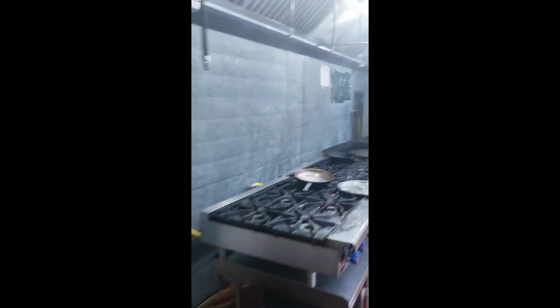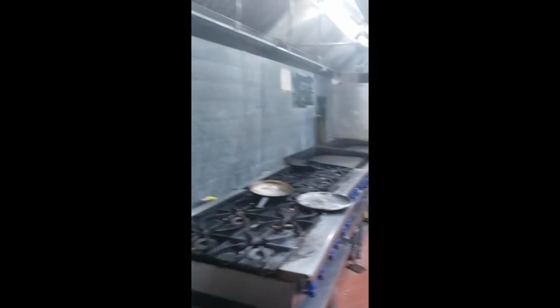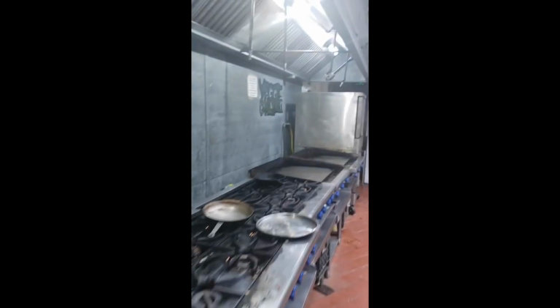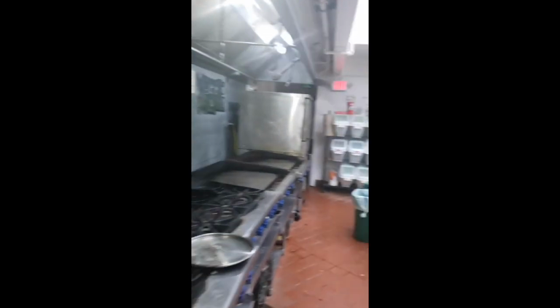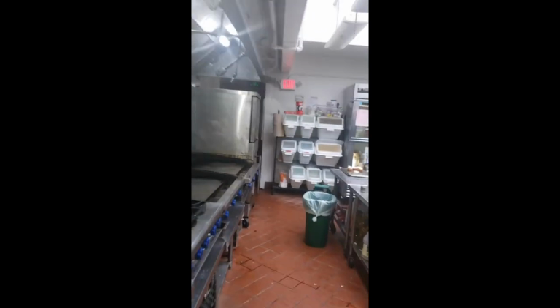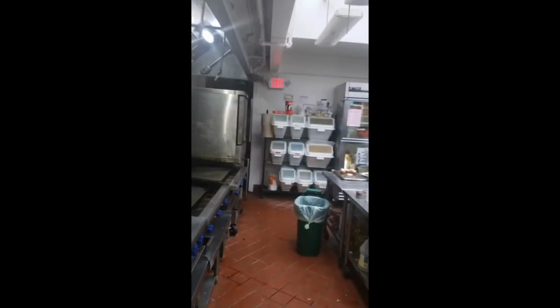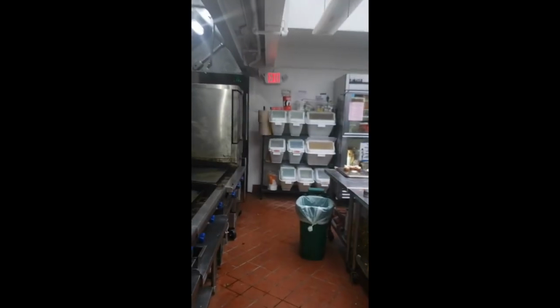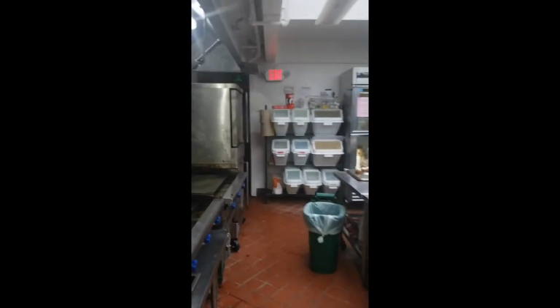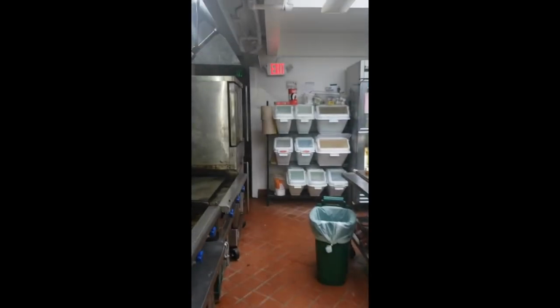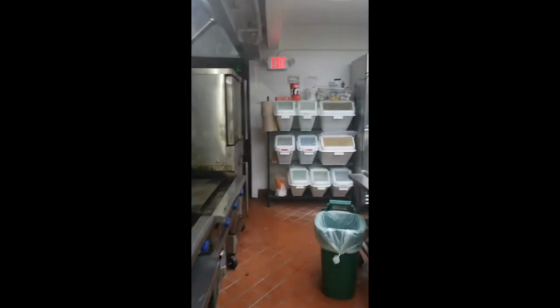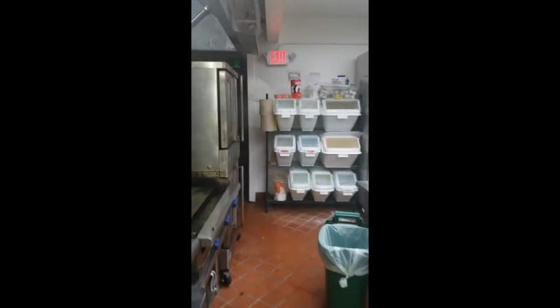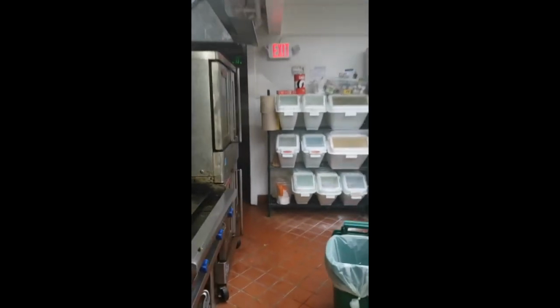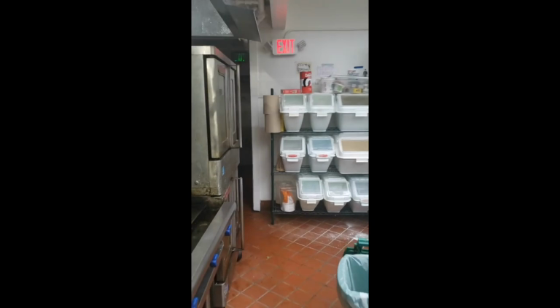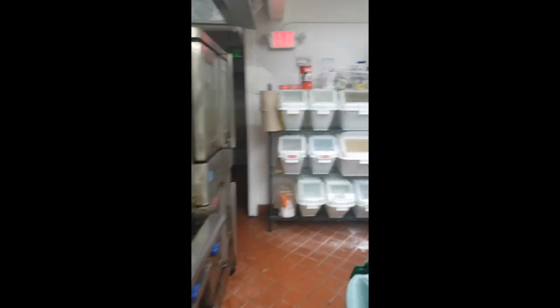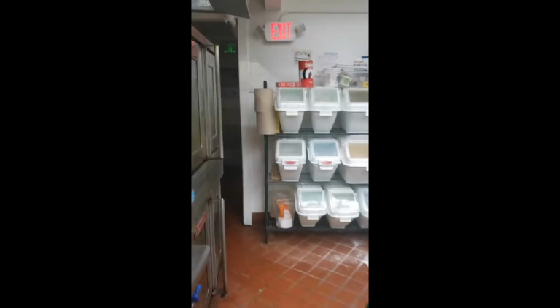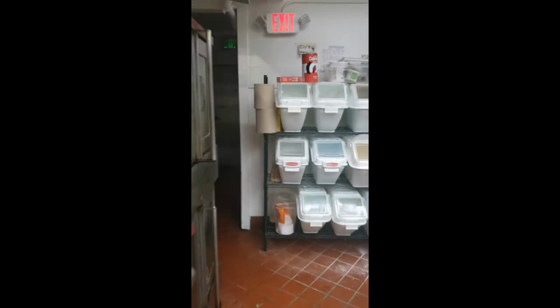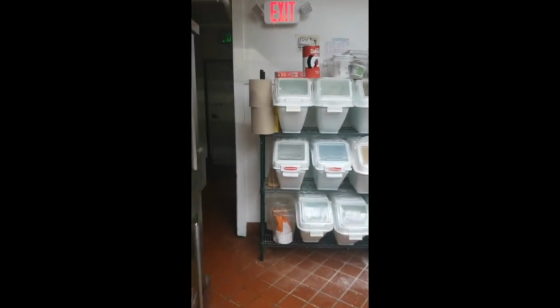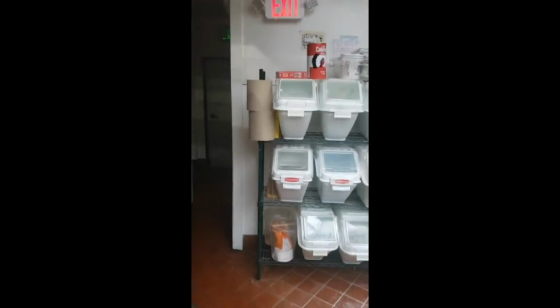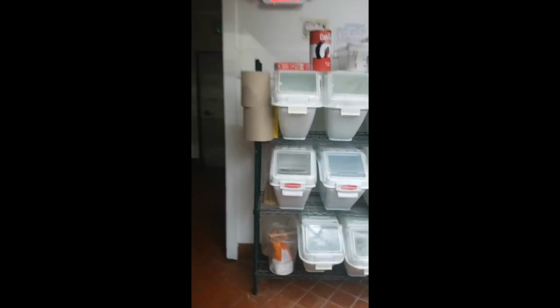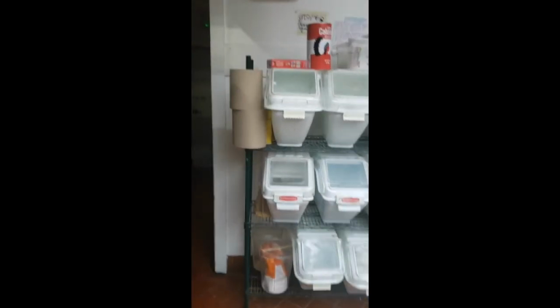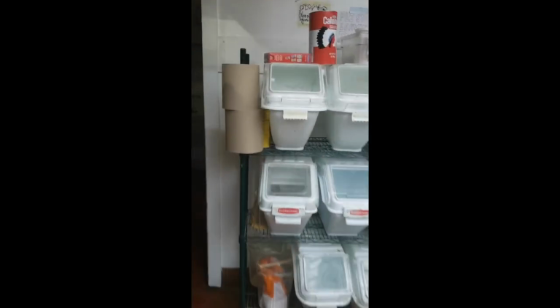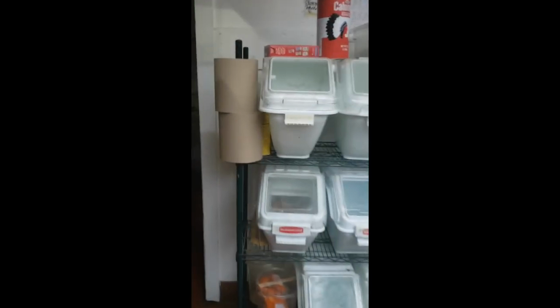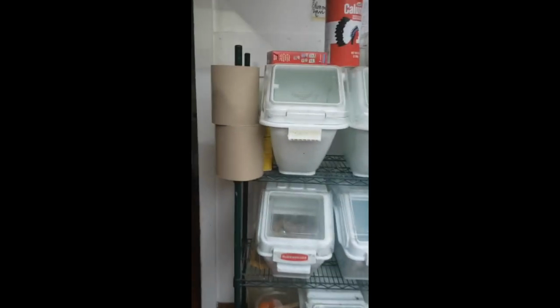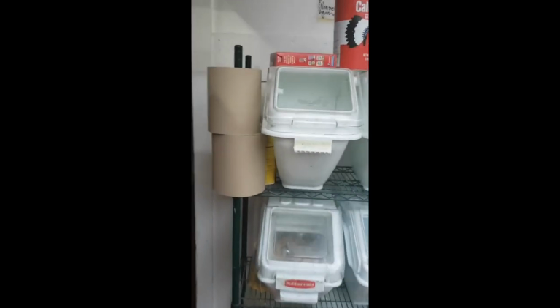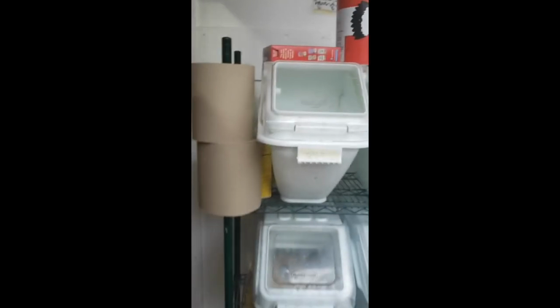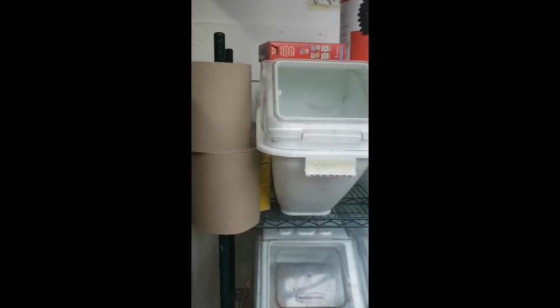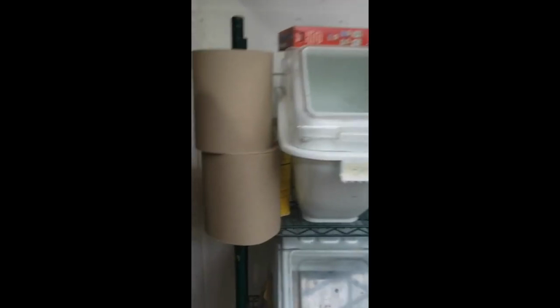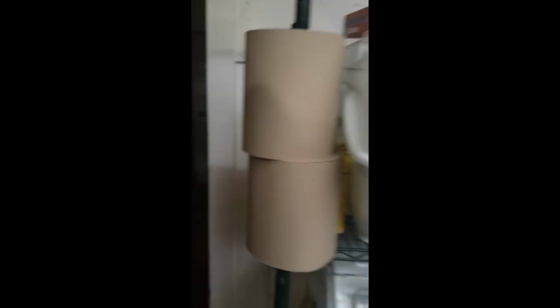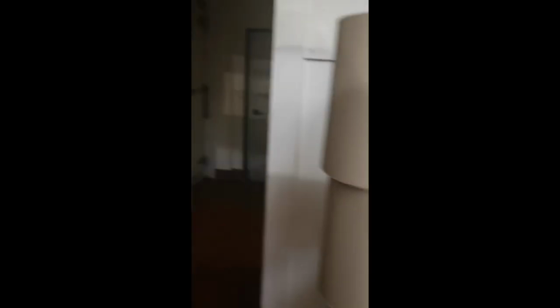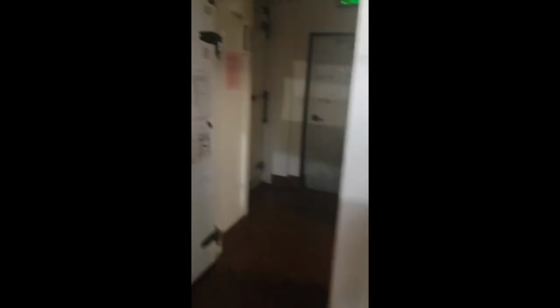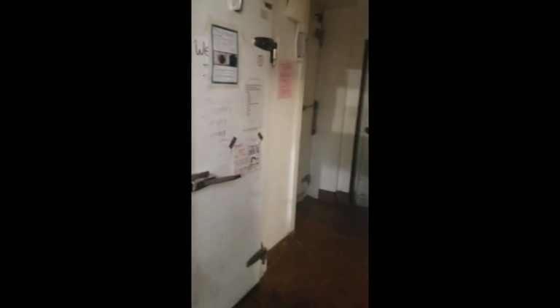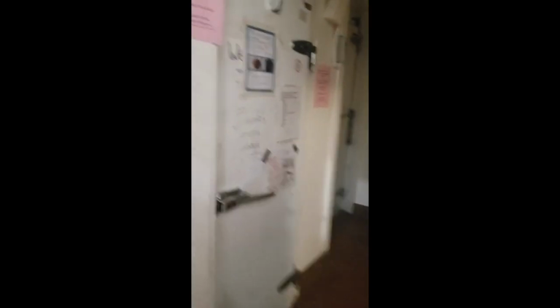Moving over here, we have a lot of just generic ingredients: rice, sugar, flour, baking powder, salt. We have our walk-in fridge.